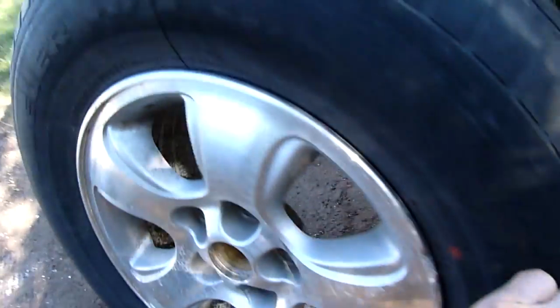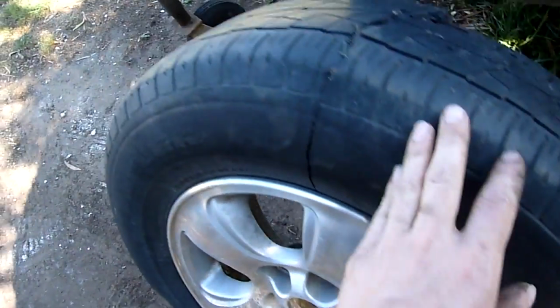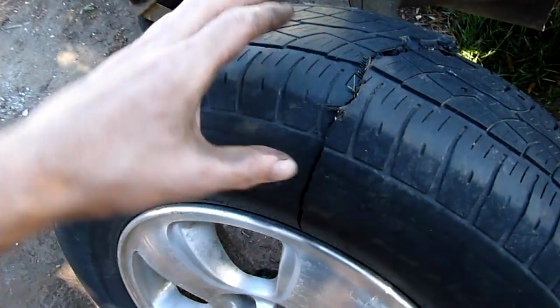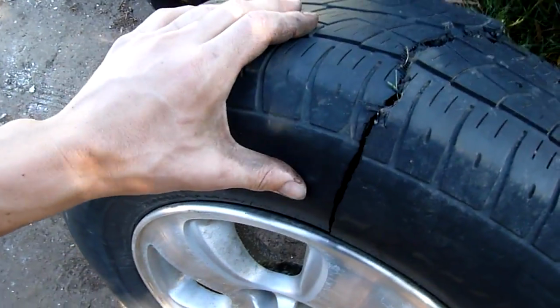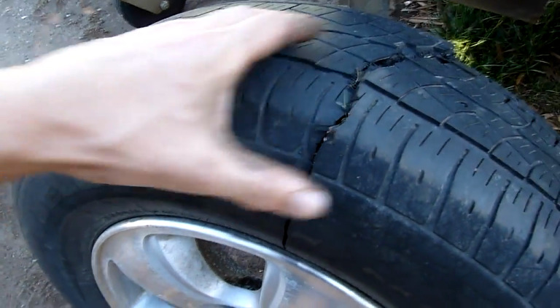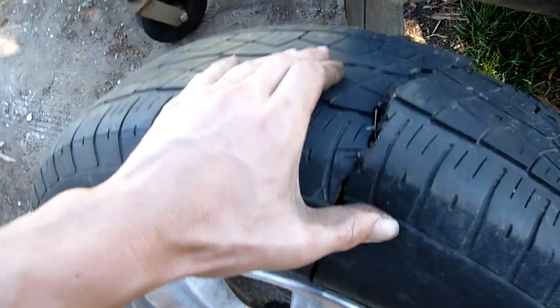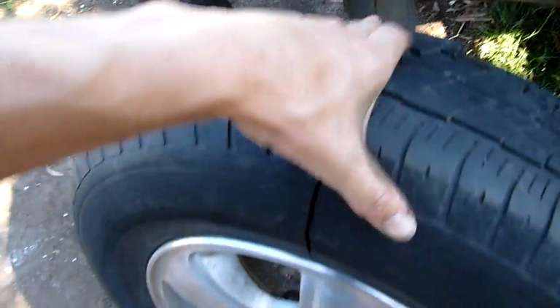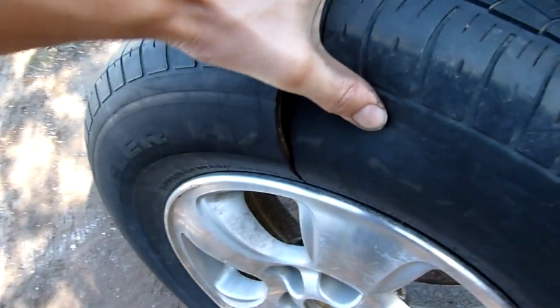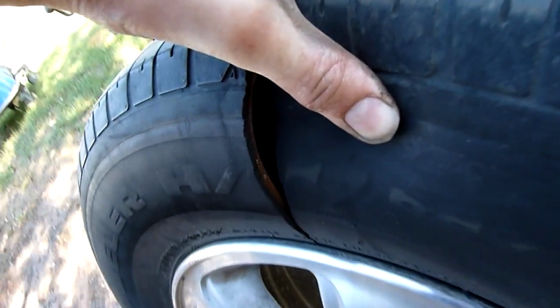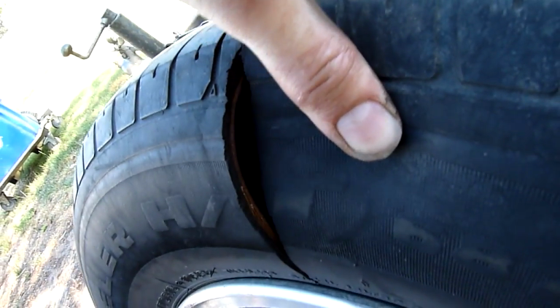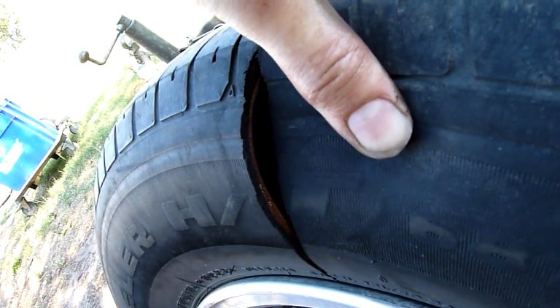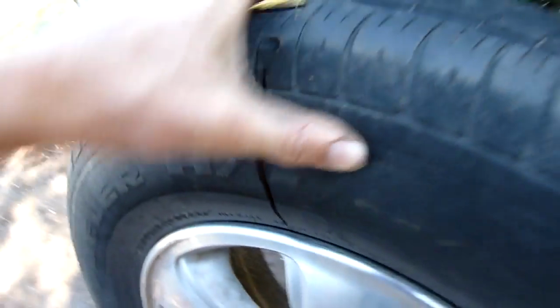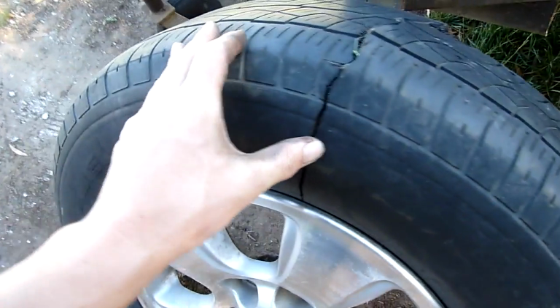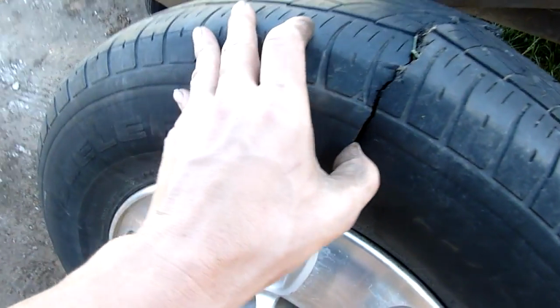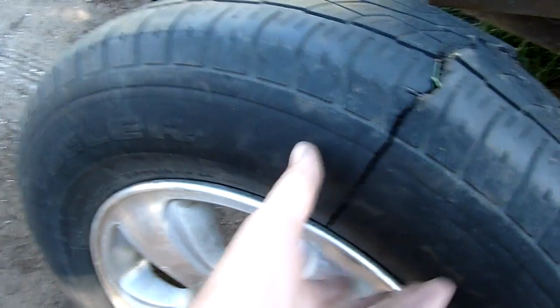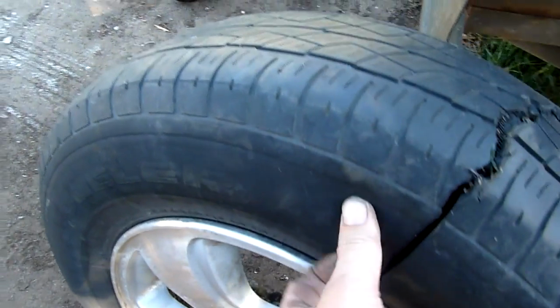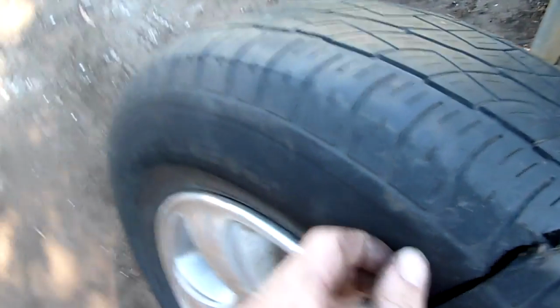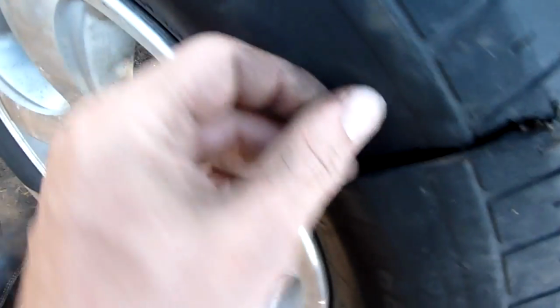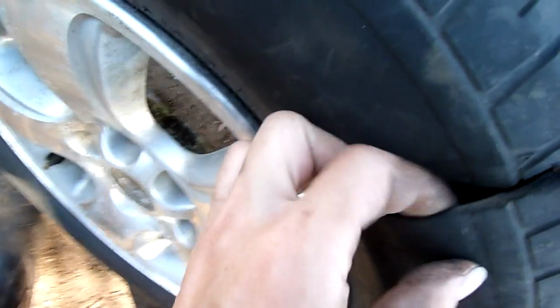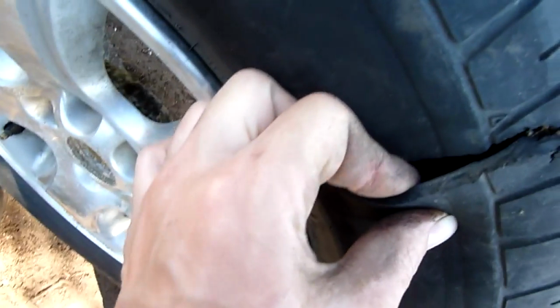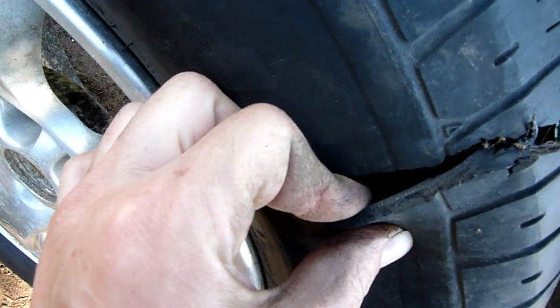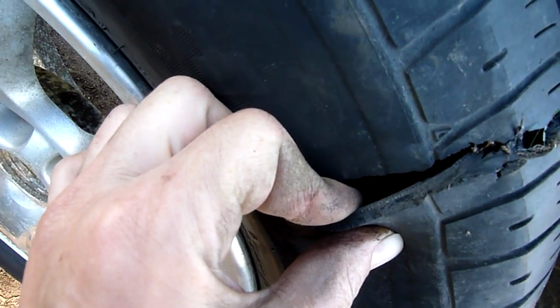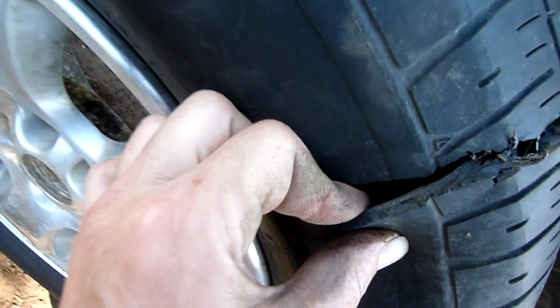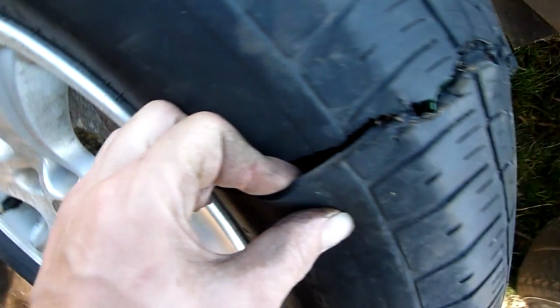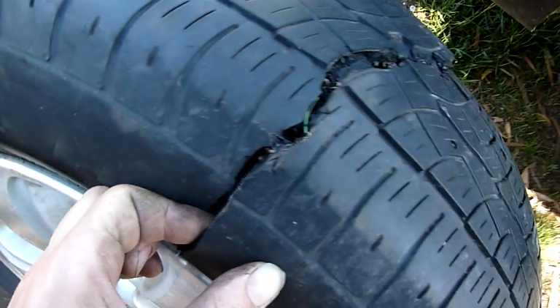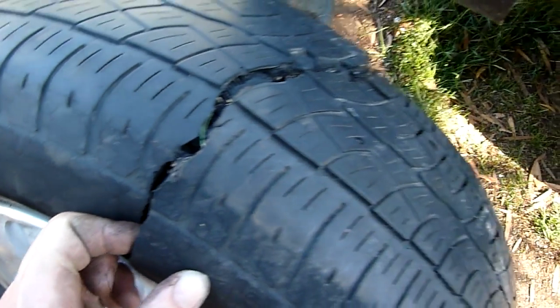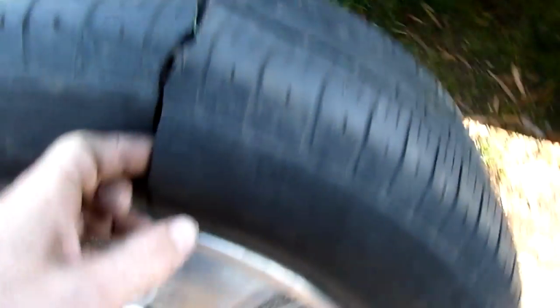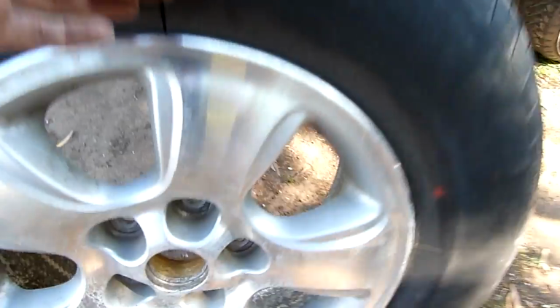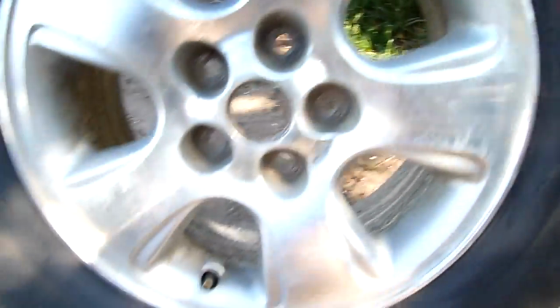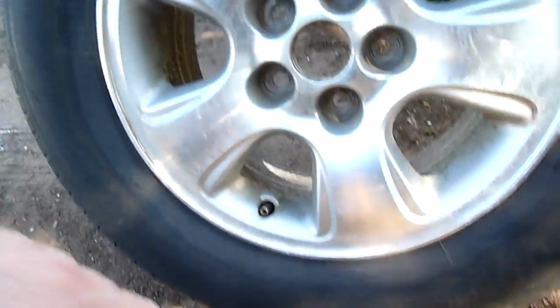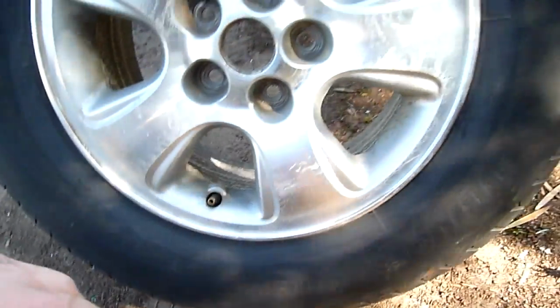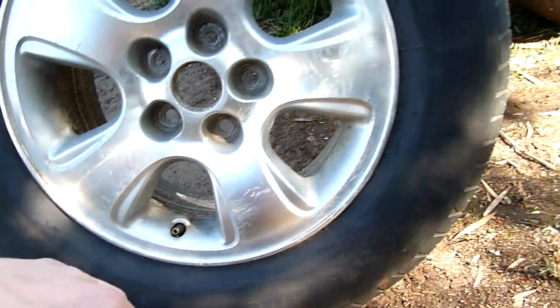It failed right at the top, and you can see it on high speed. It's just a standard two-ply — there's nothing special about it. There are two plies in the sidewall and three or four in the tread. There's nothing special at all.